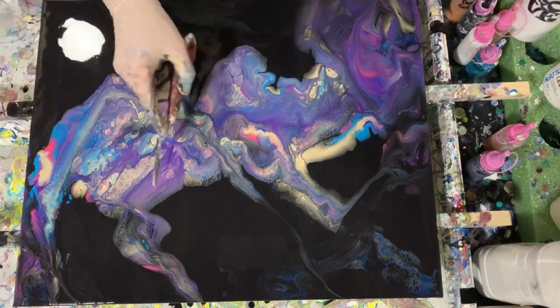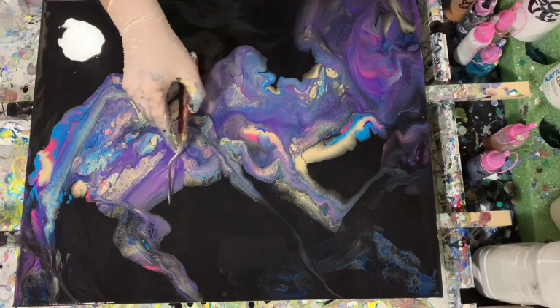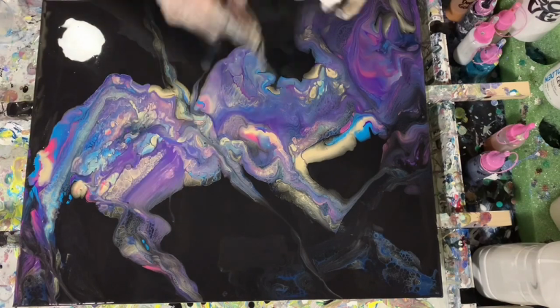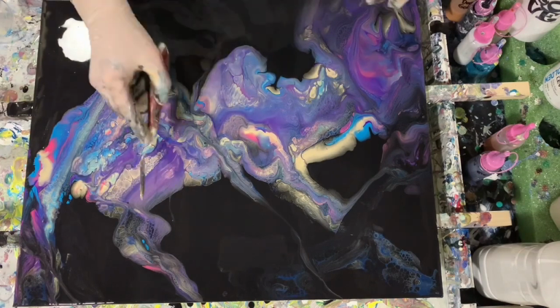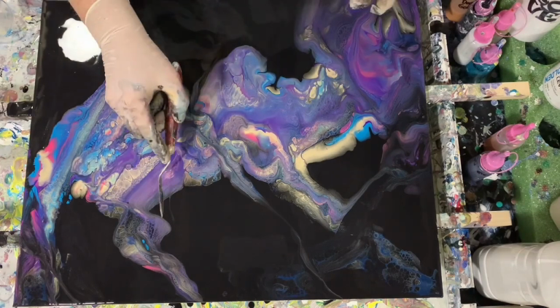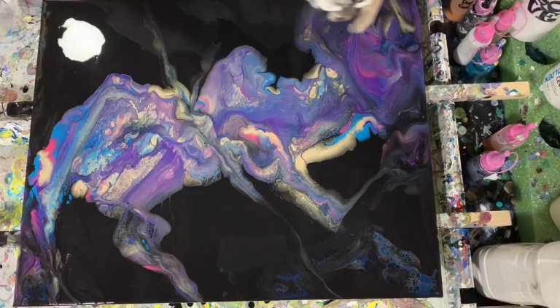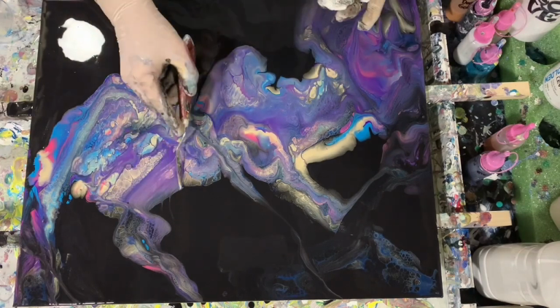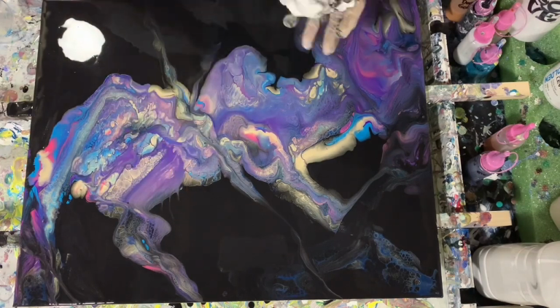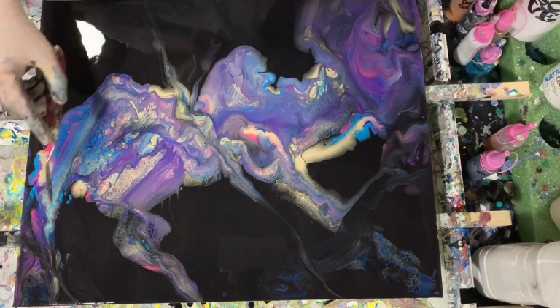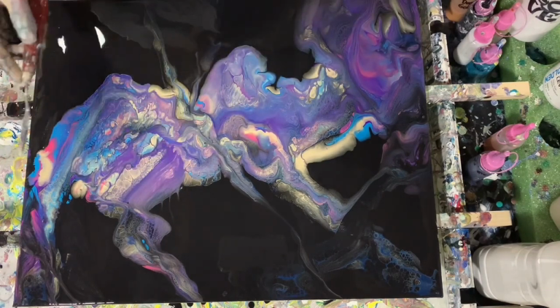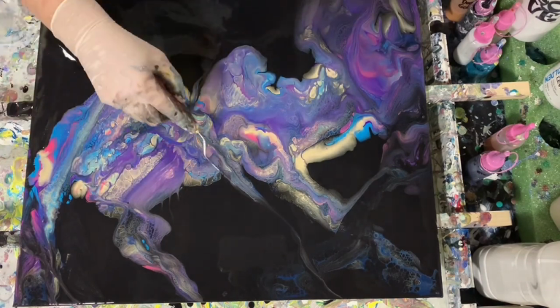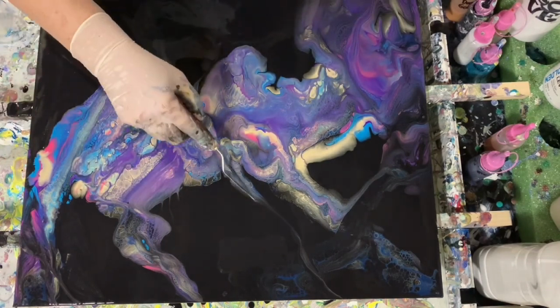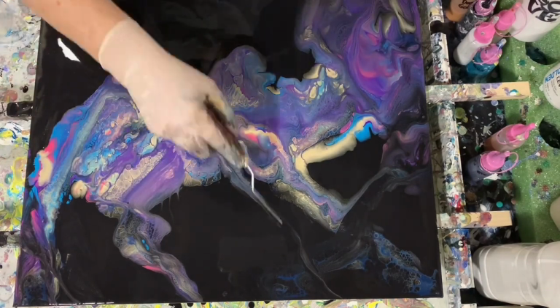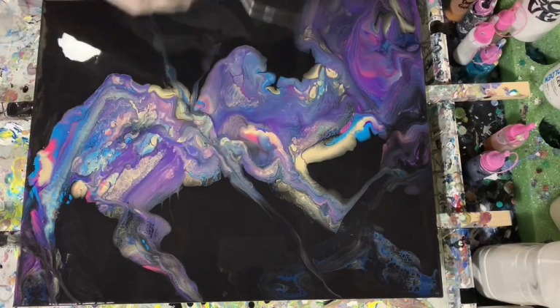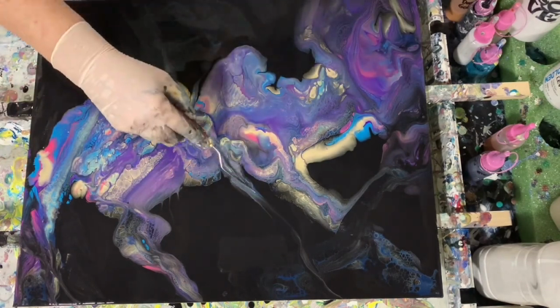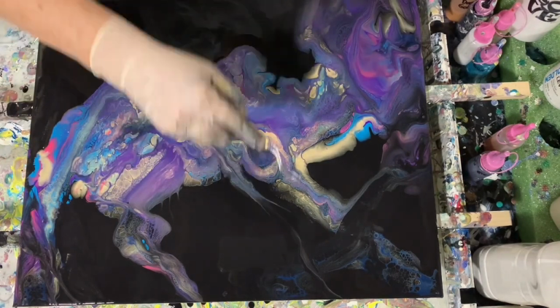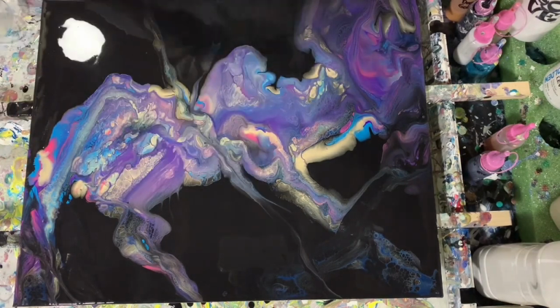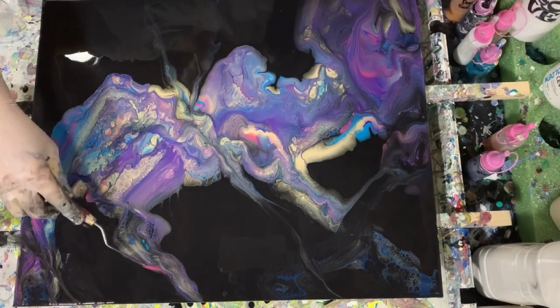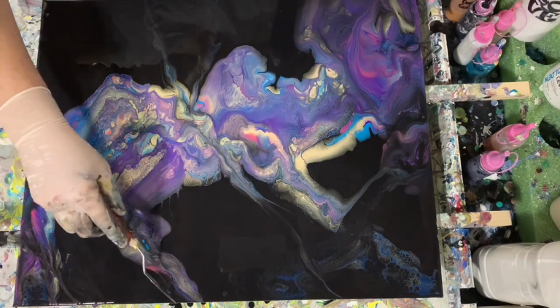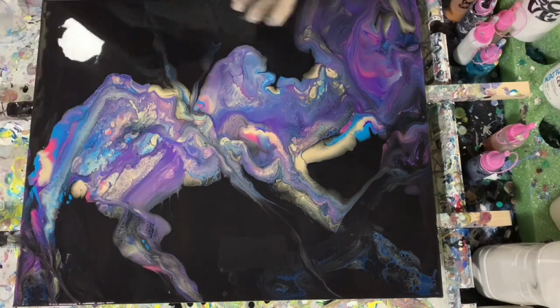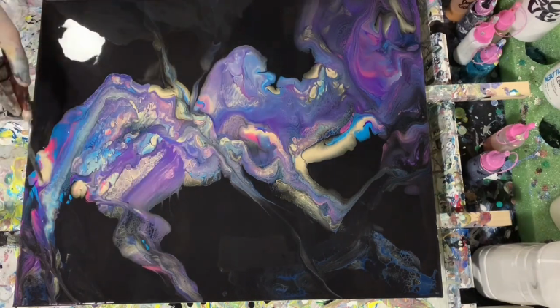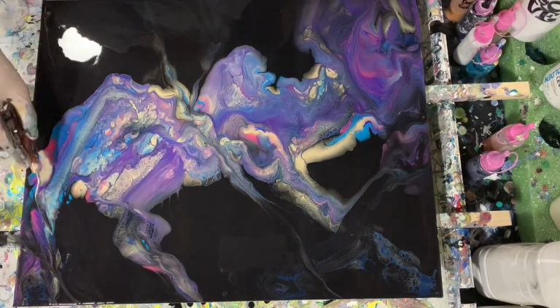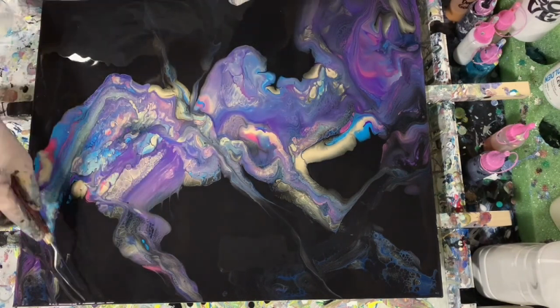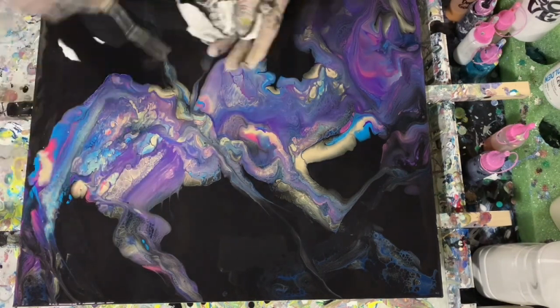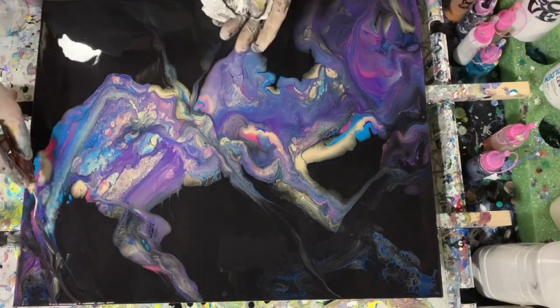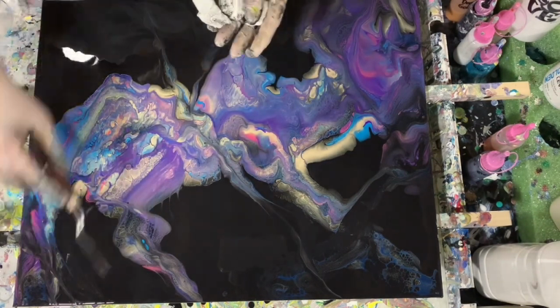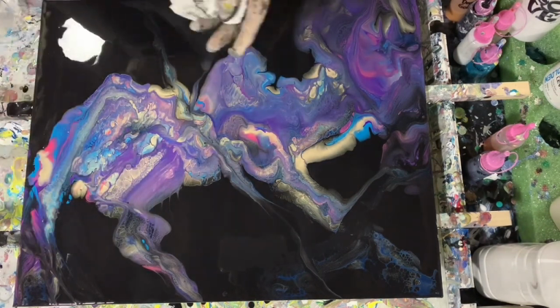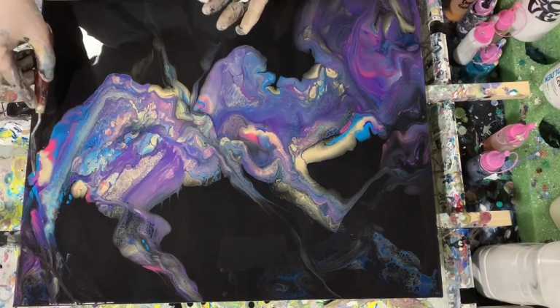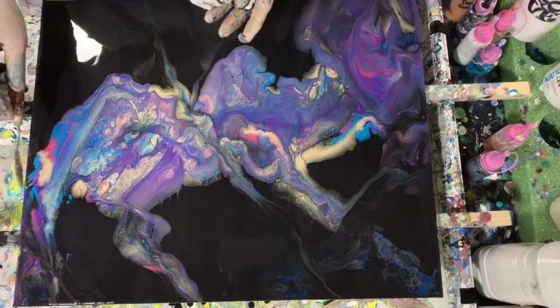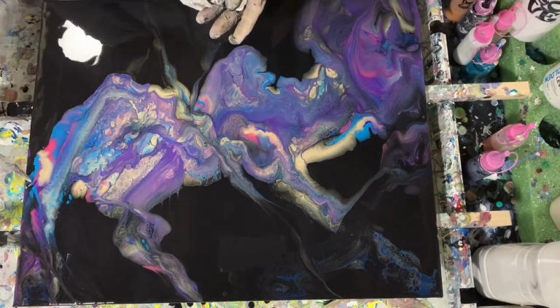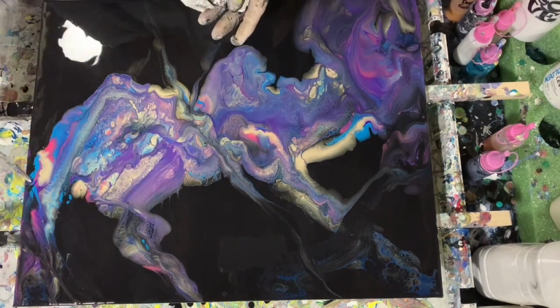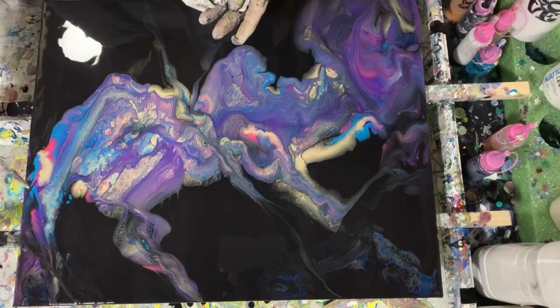Here I'm using my small palette knife to leave a few more accents and draw a few more lines through there.